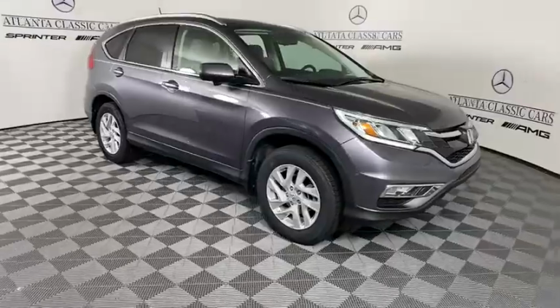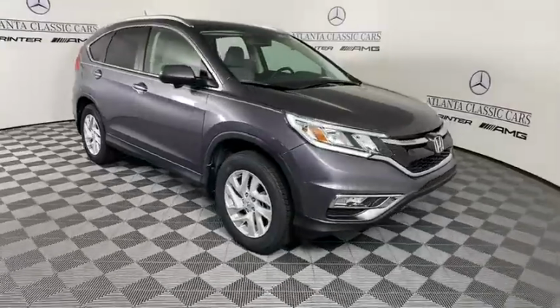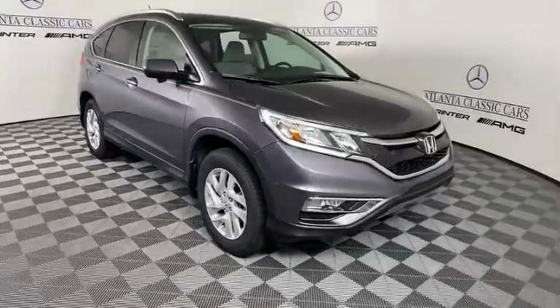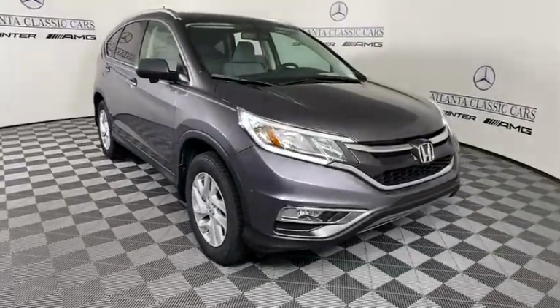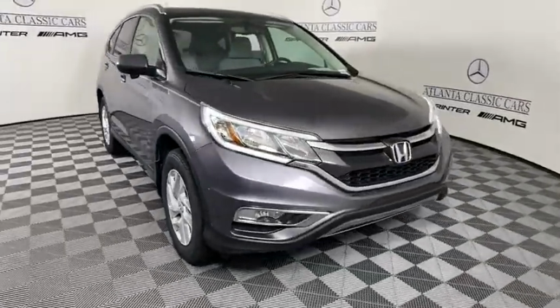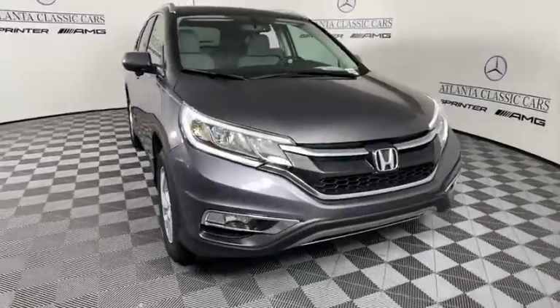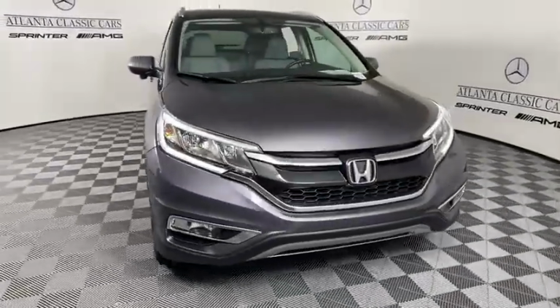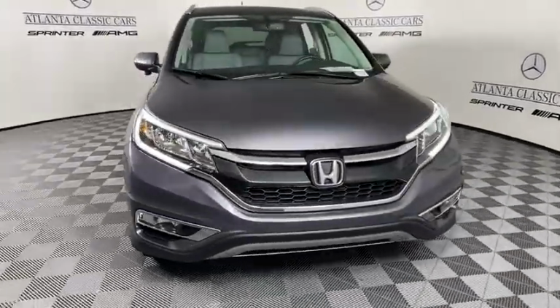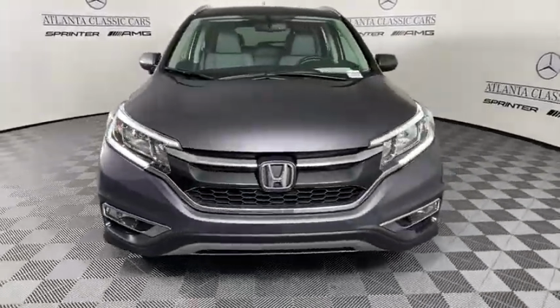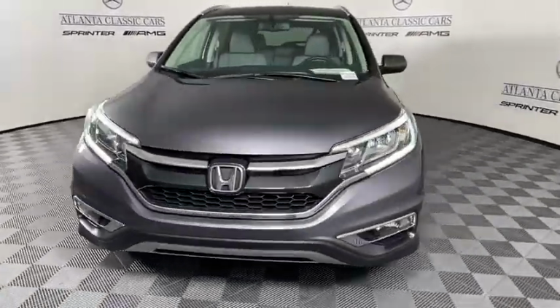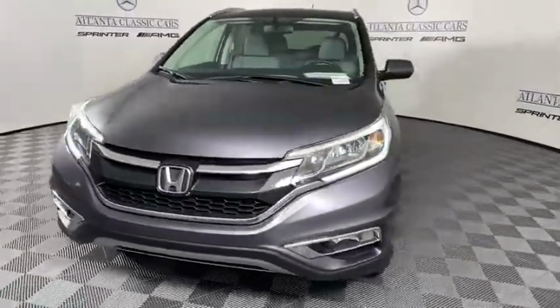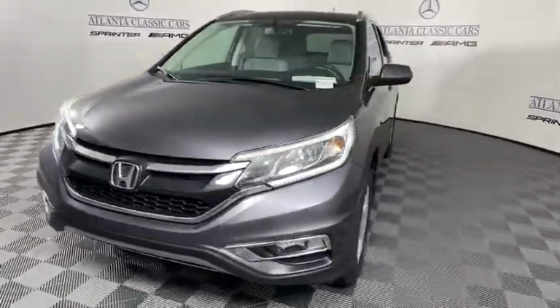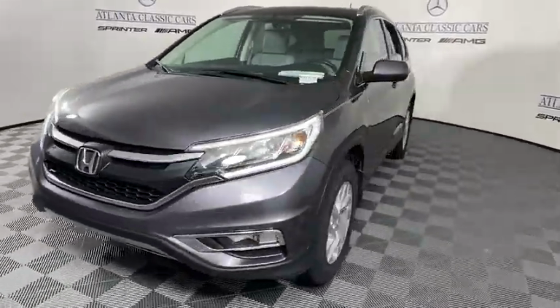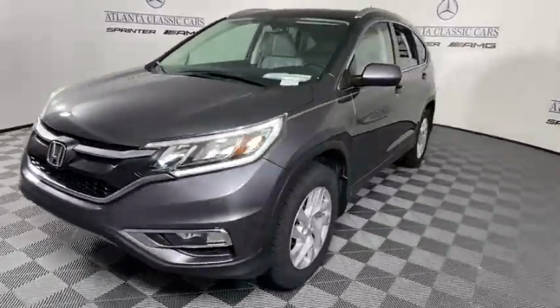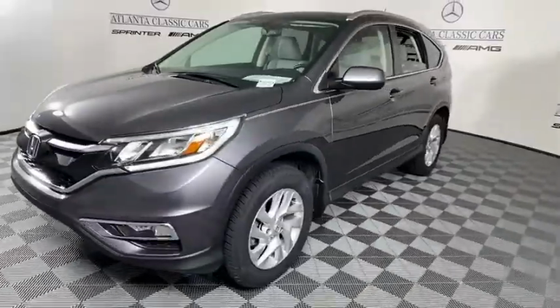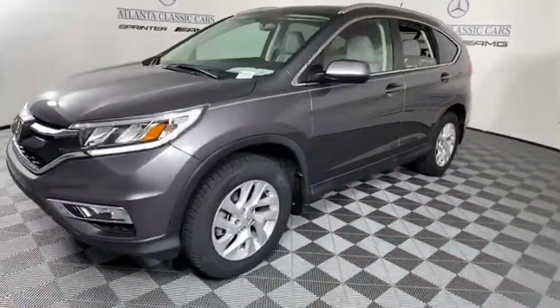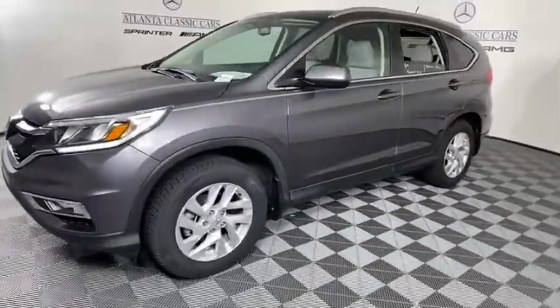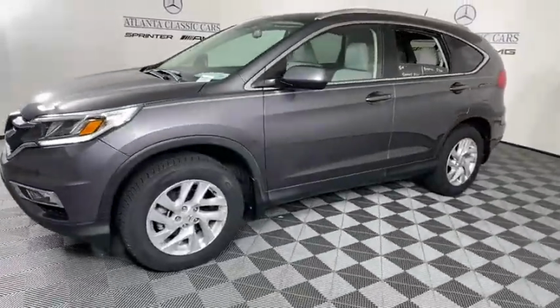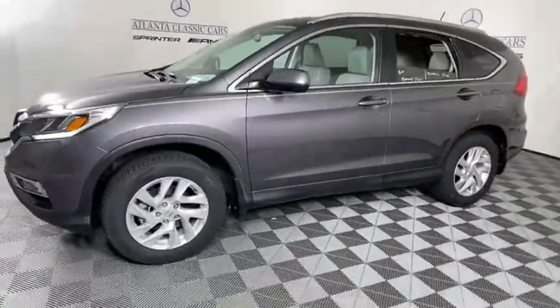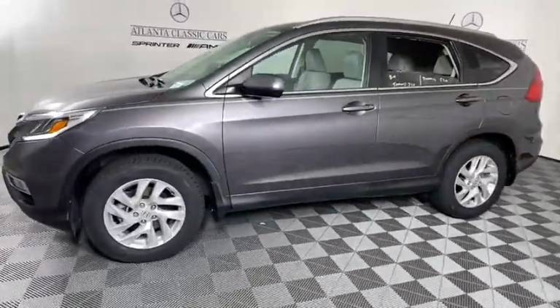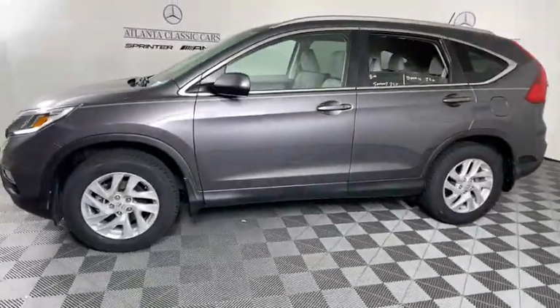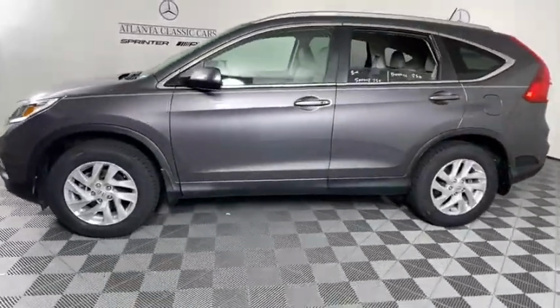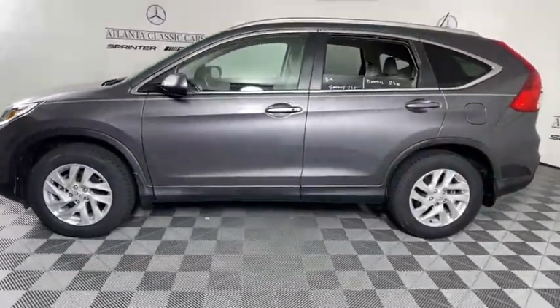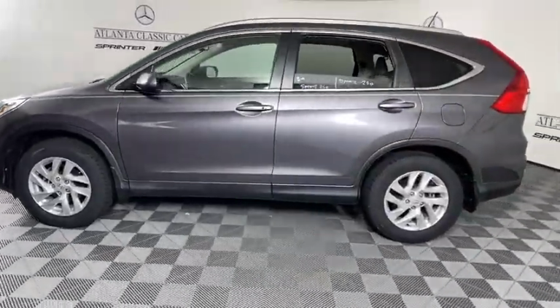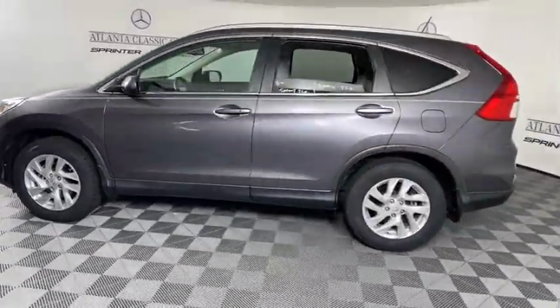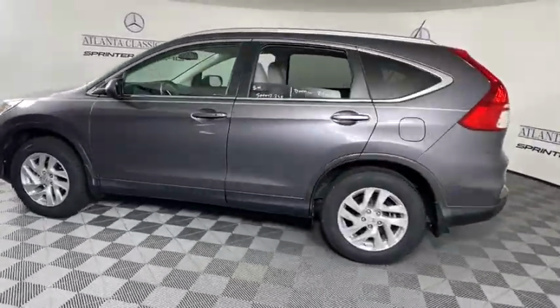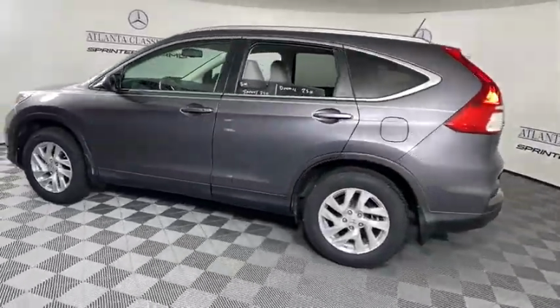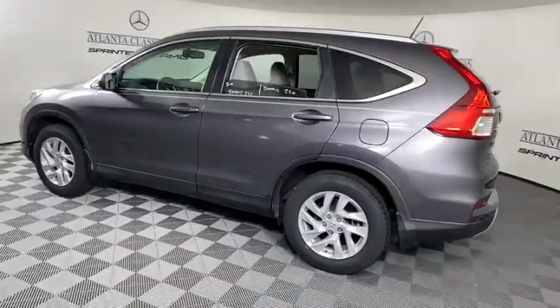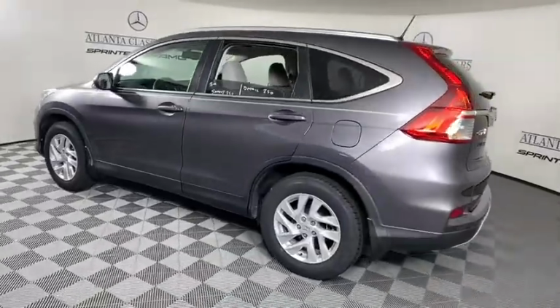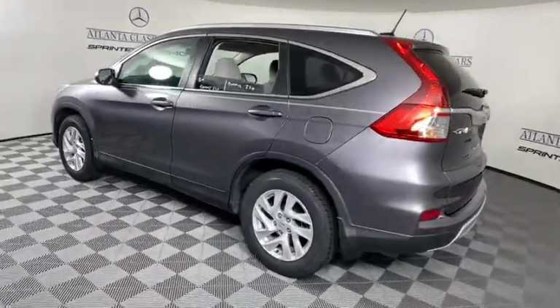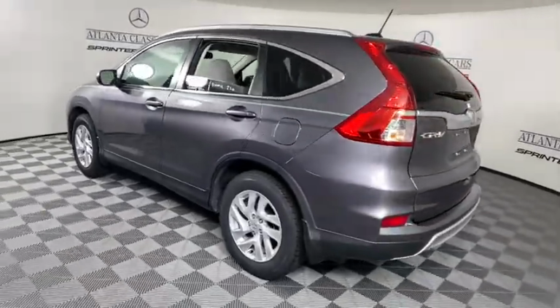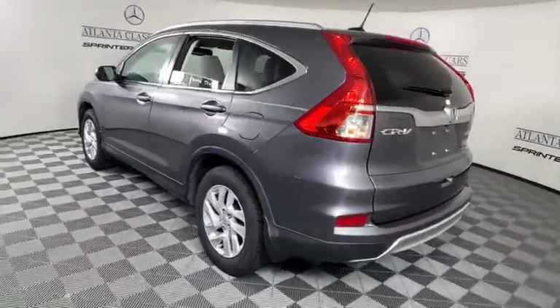Stop by and take a look at the 2016 Honda CR-V — a top recommended vehicle because of its car-like driving manners, good value, cool technology, and comfy interior.